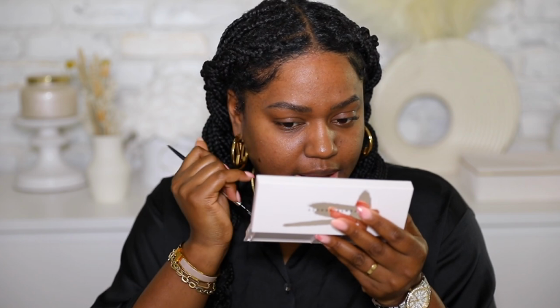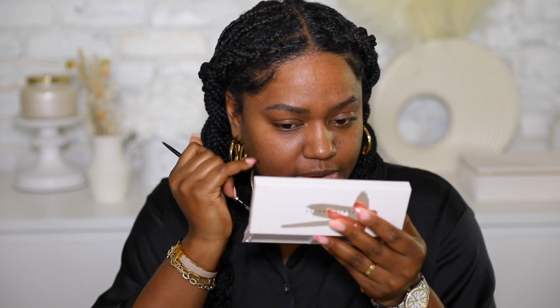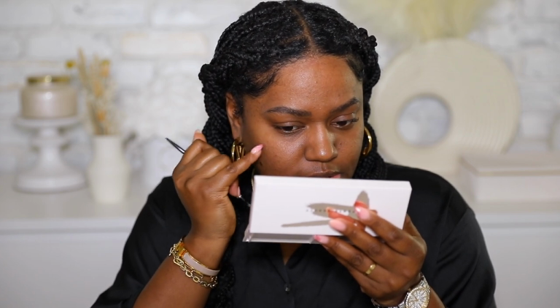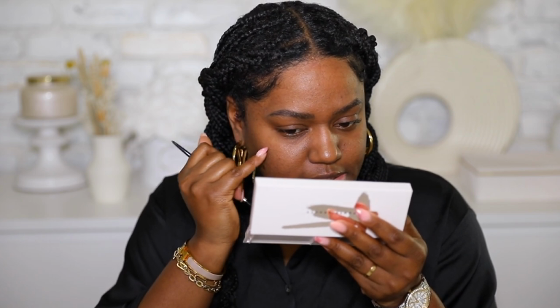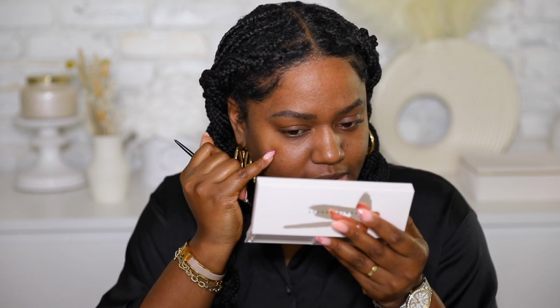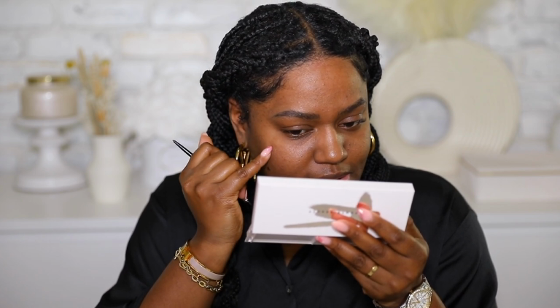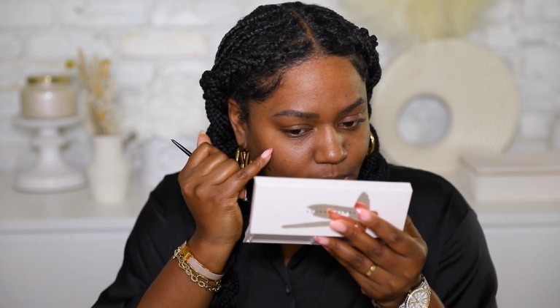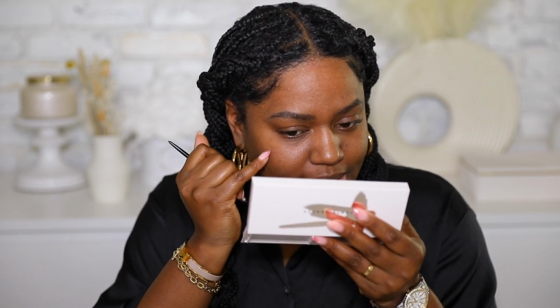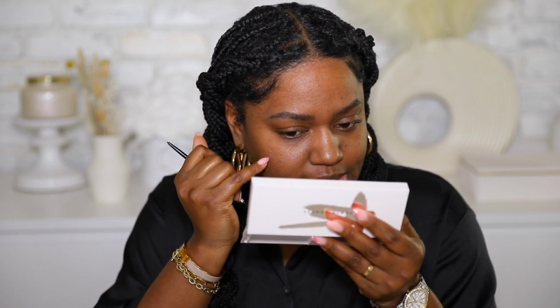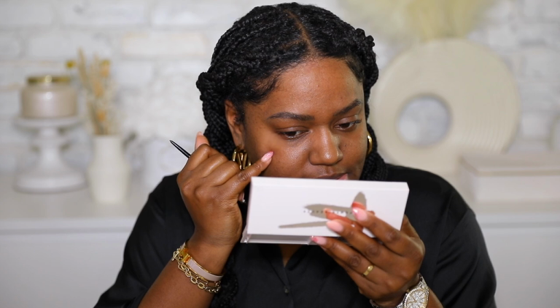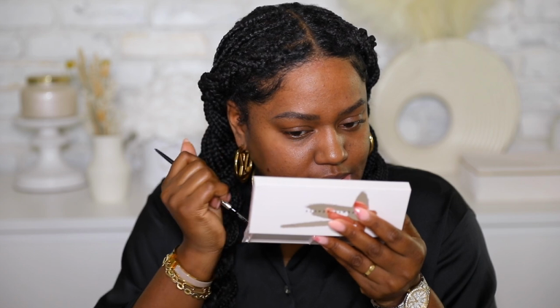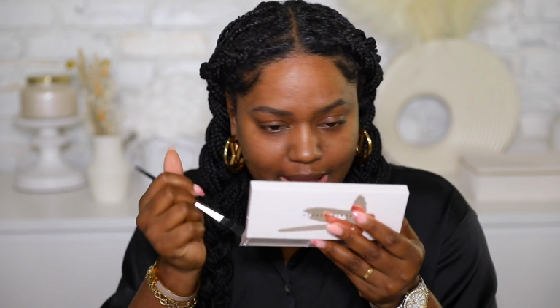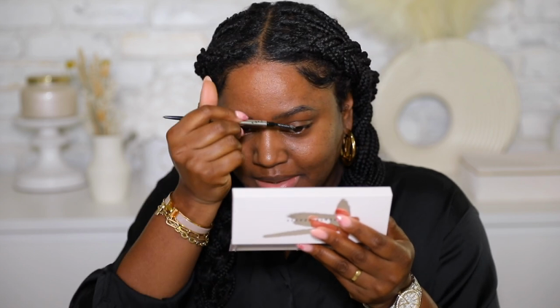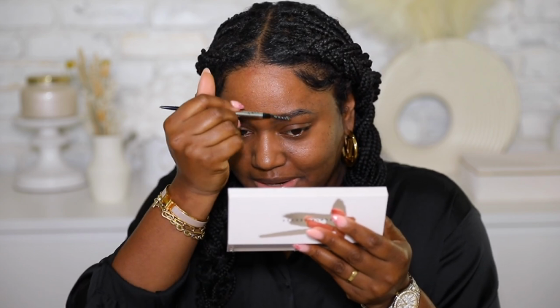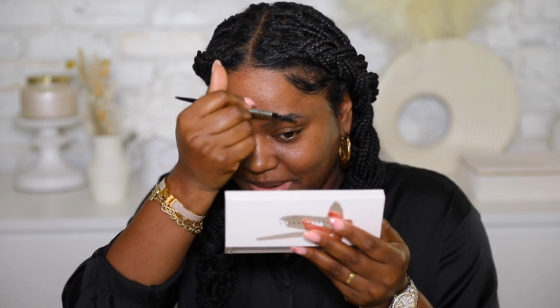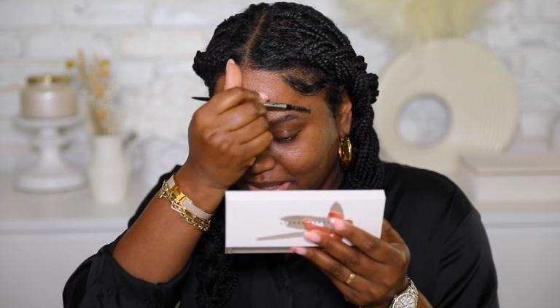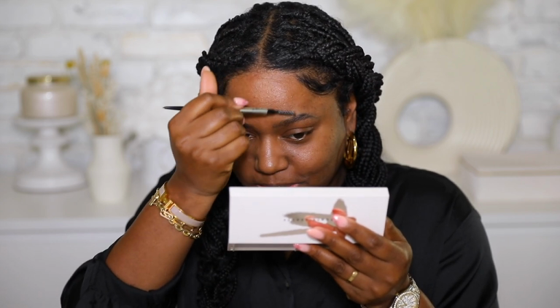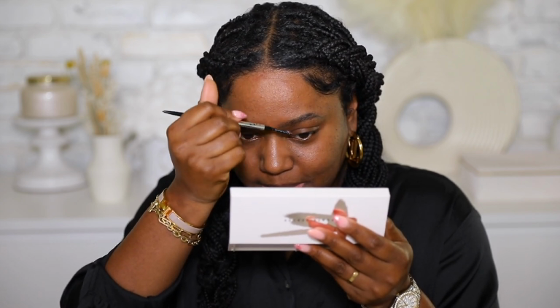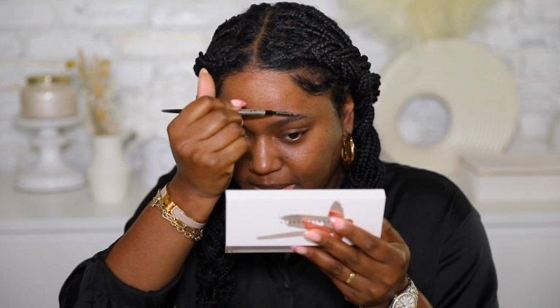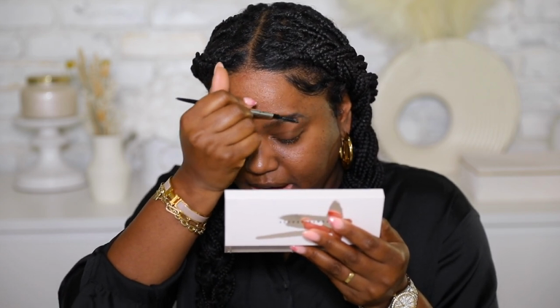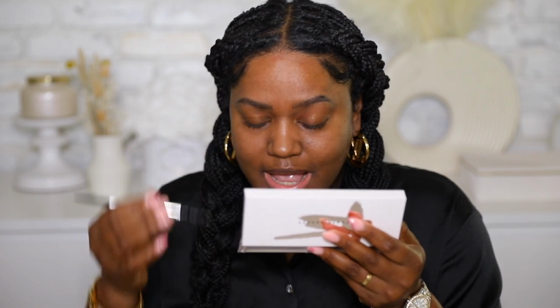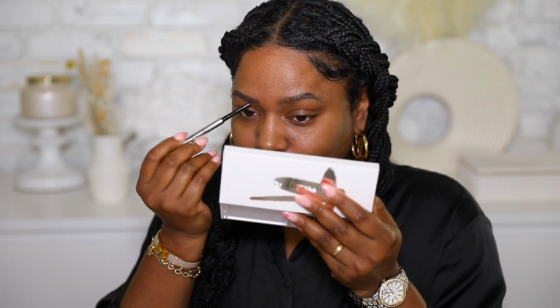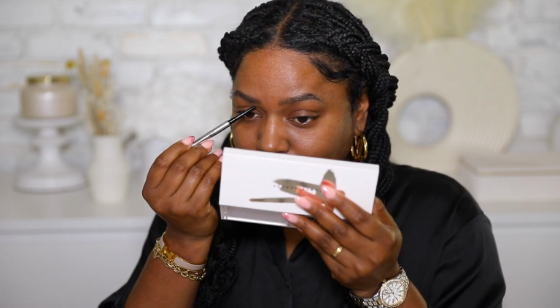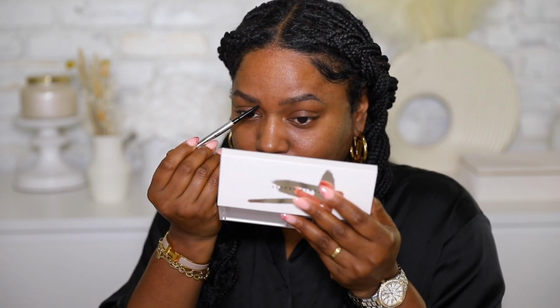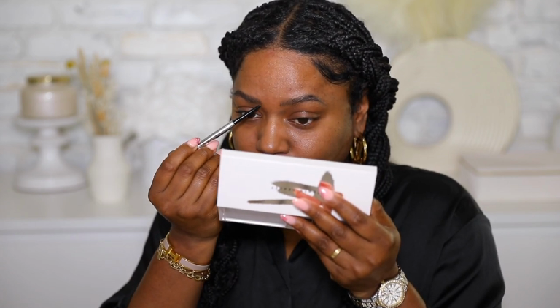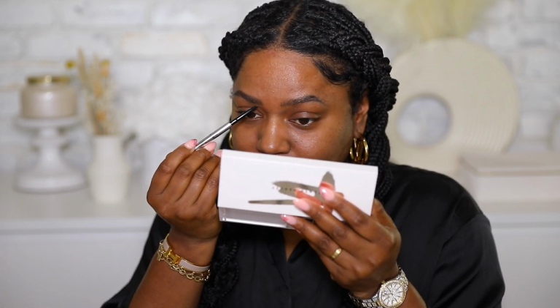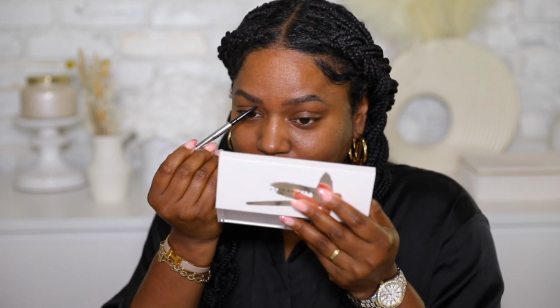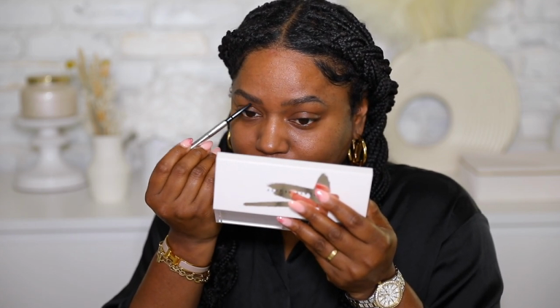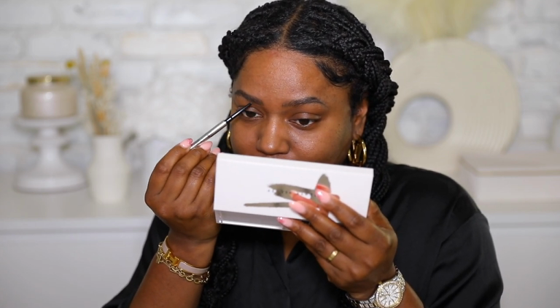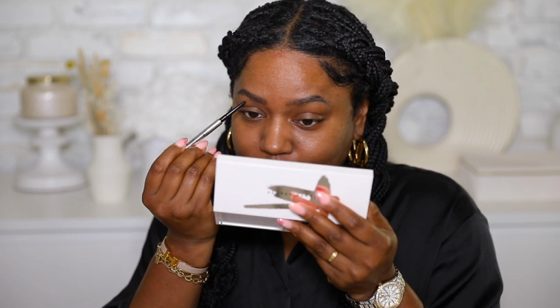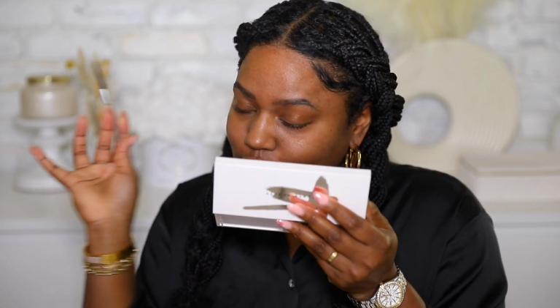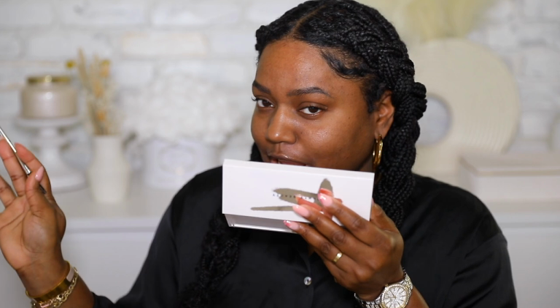I'm gonna start with my brows today. I'm using my Benefit pencil to comb out my brow hairs.